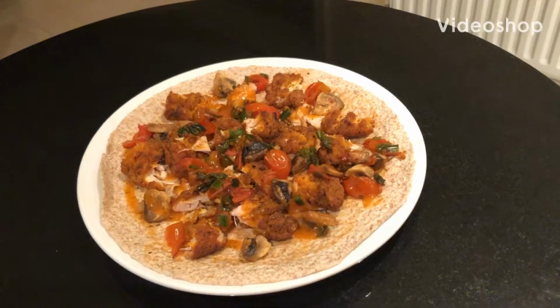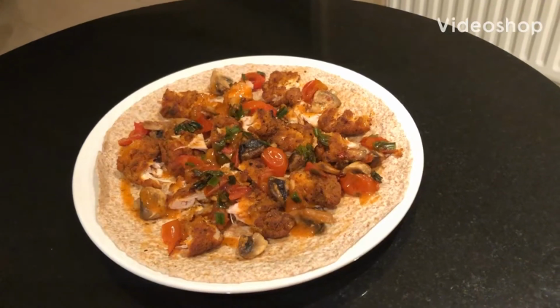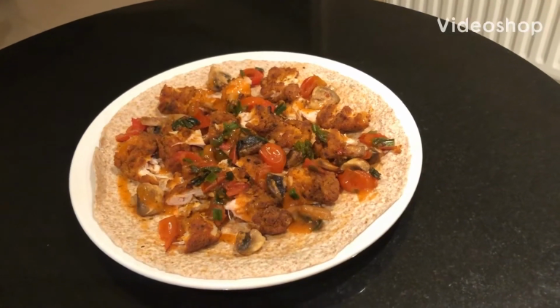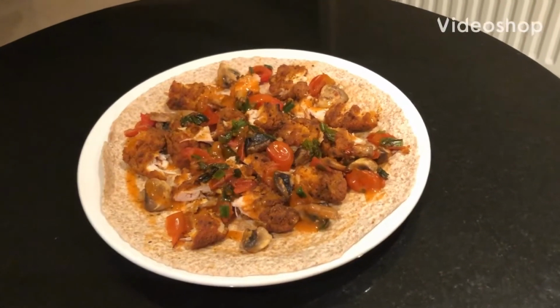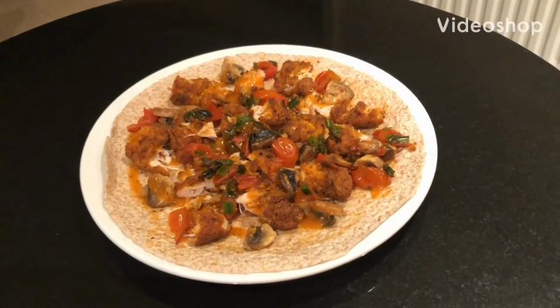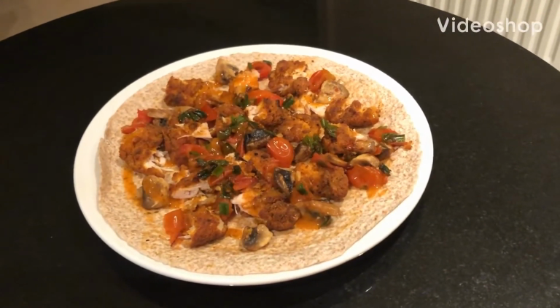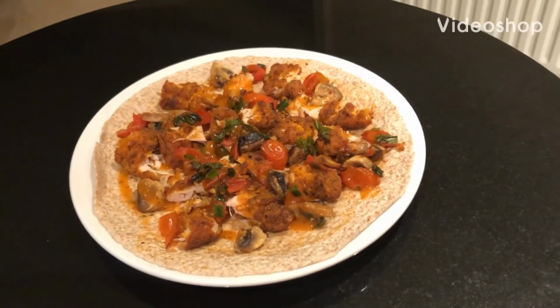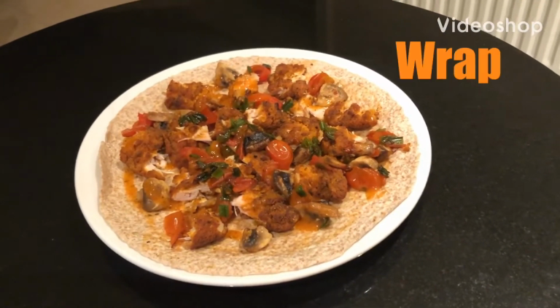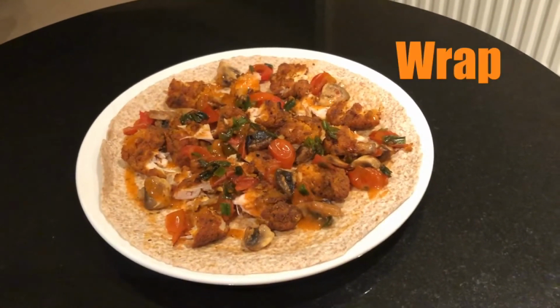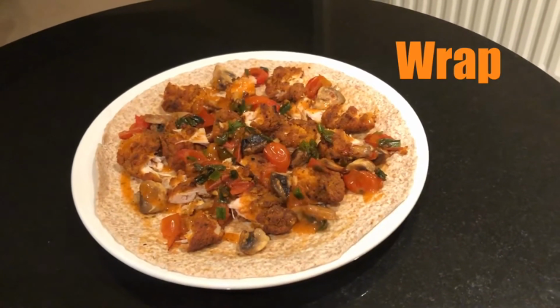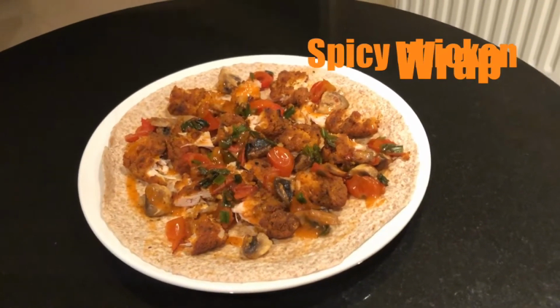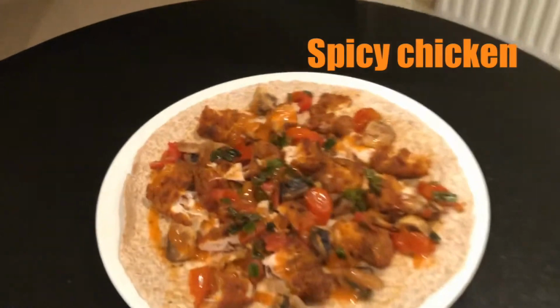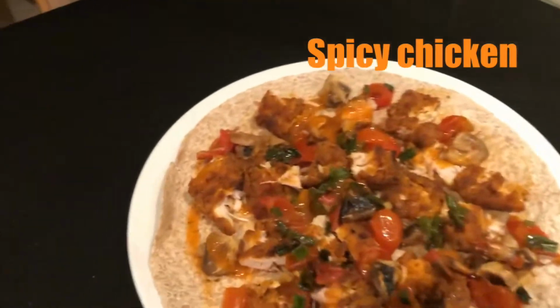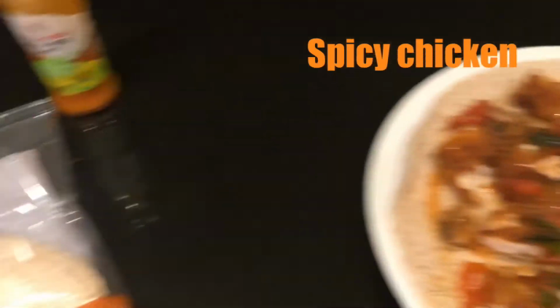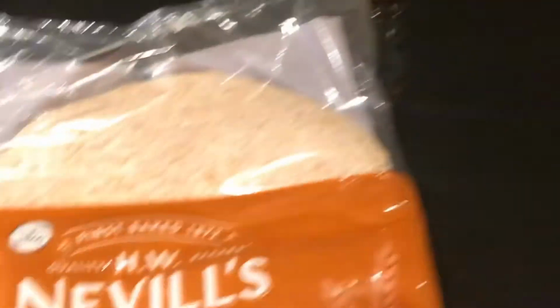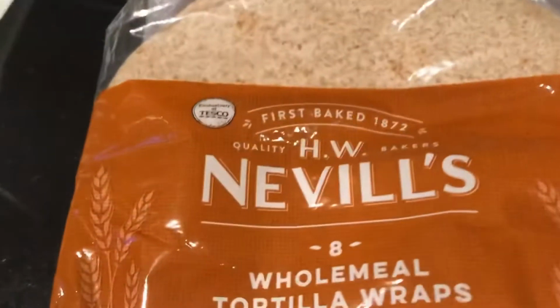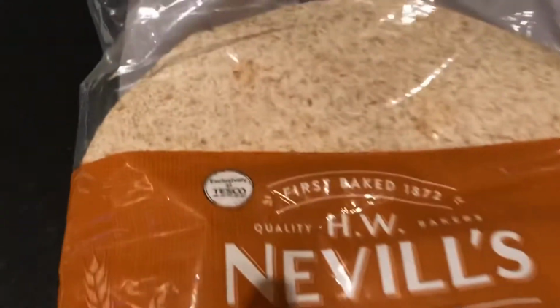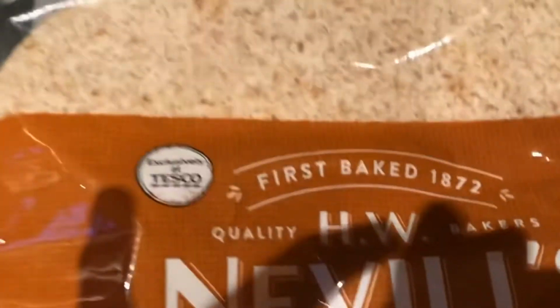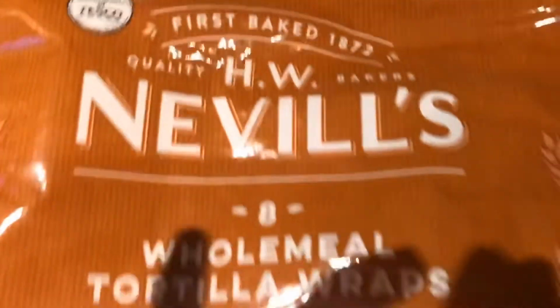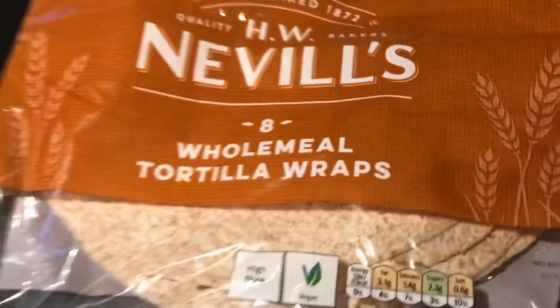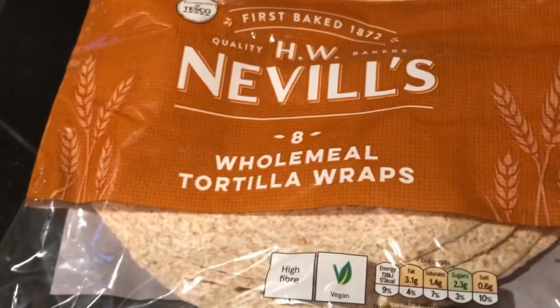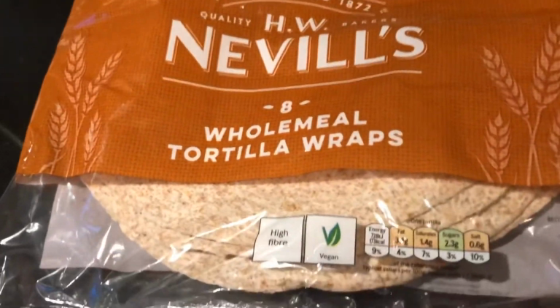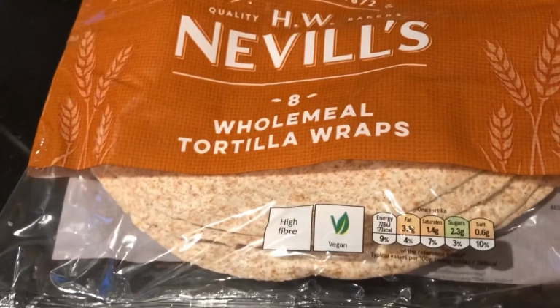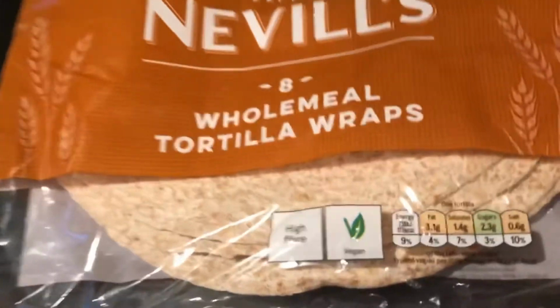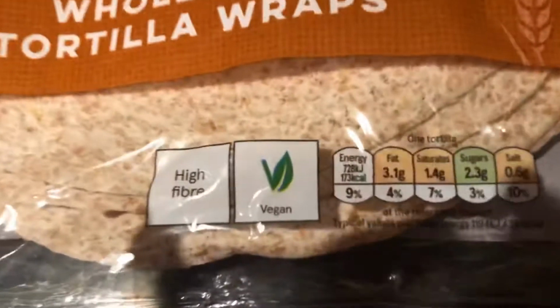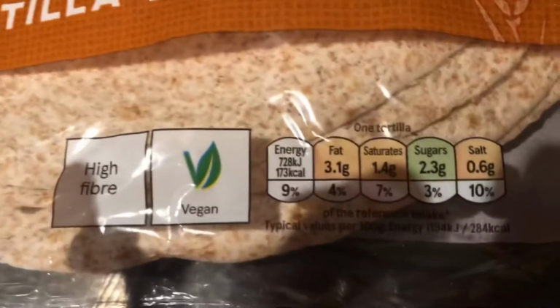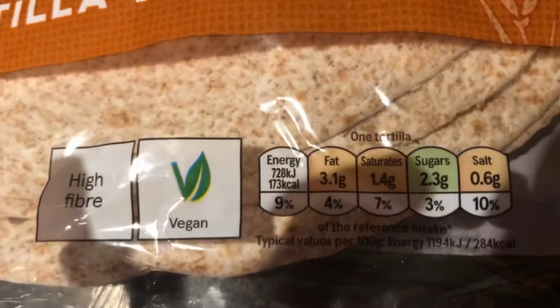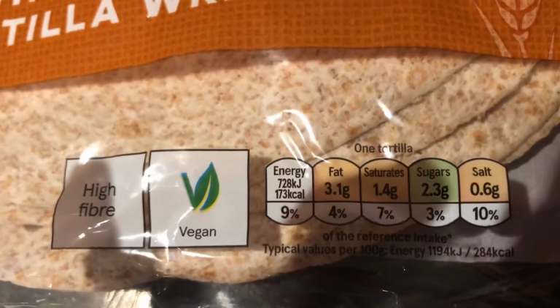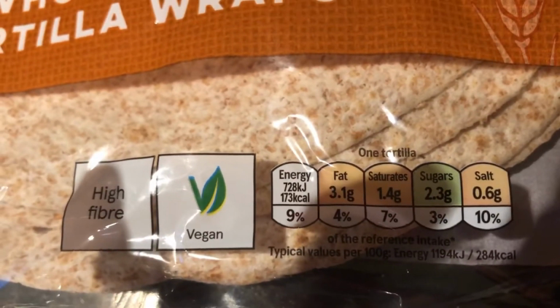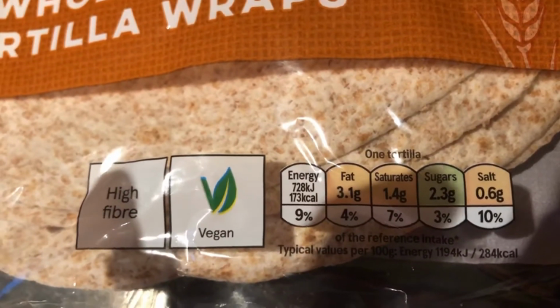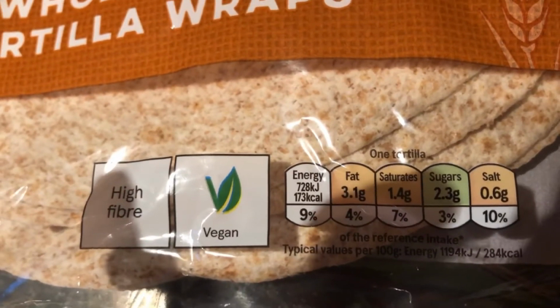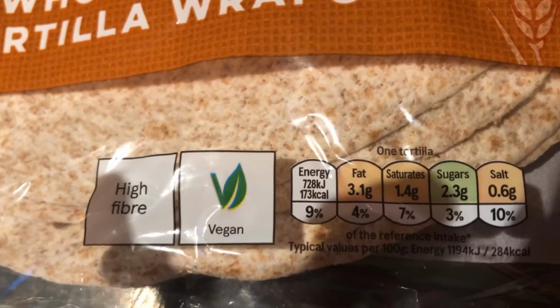Good evening everyone. So my dinner tonight is a wrap with spicy chicken. The wrap I use is wholemeal, just to be healthier, and these ones here are 173 calories.